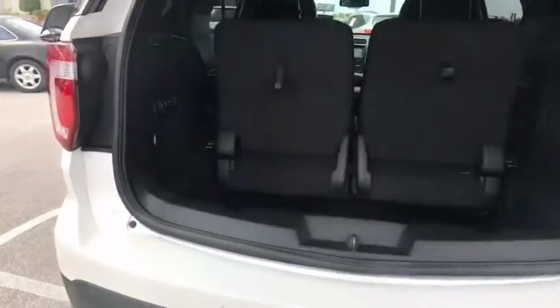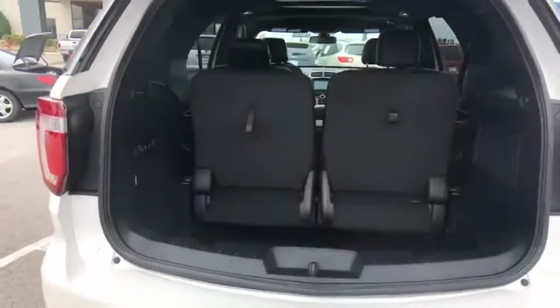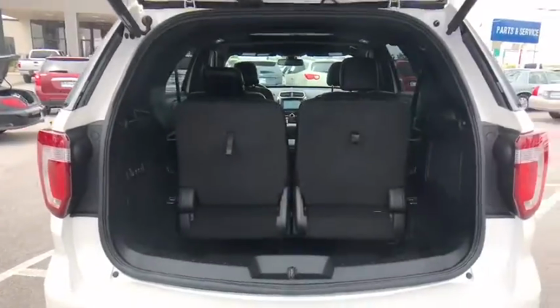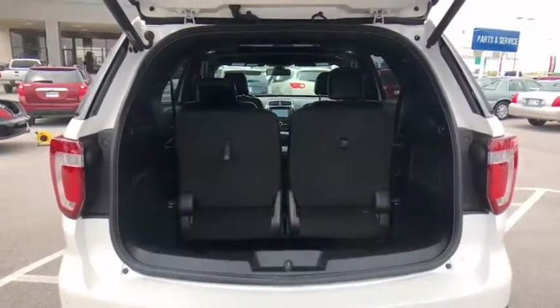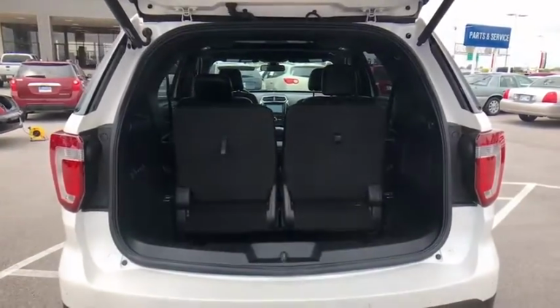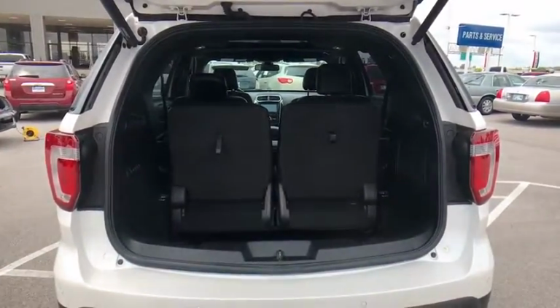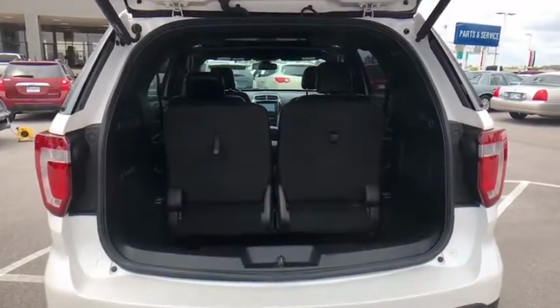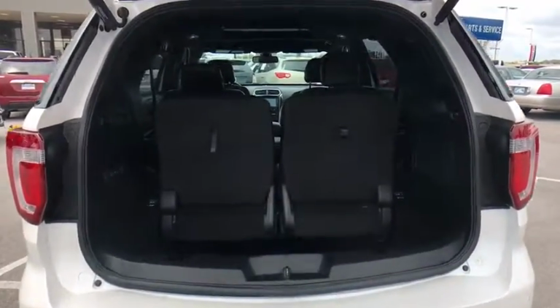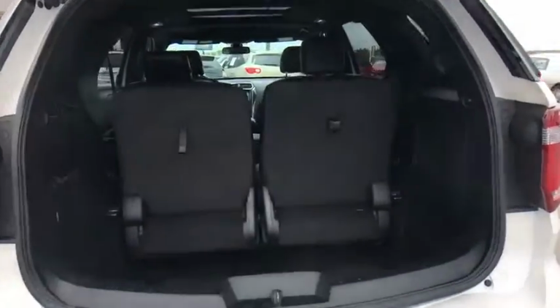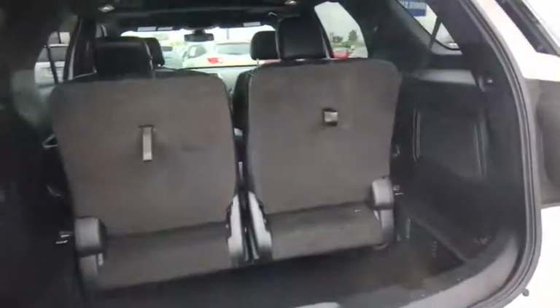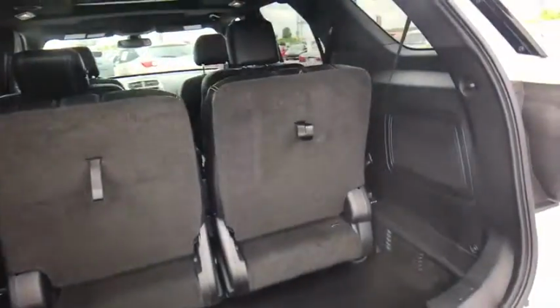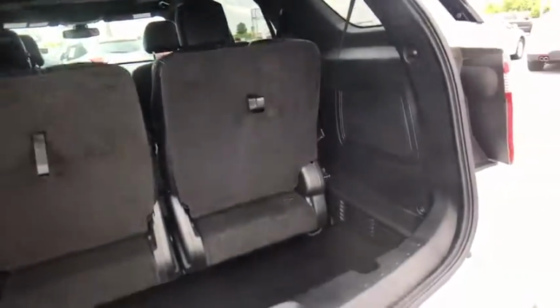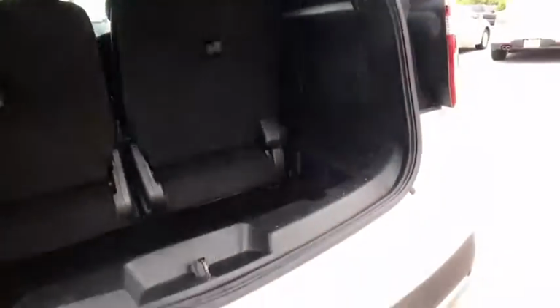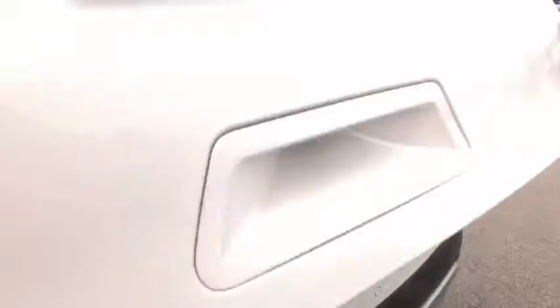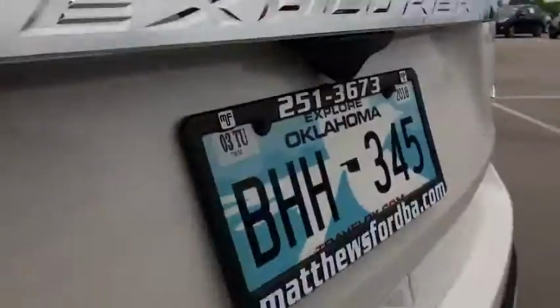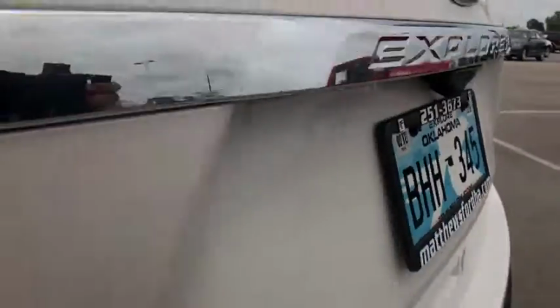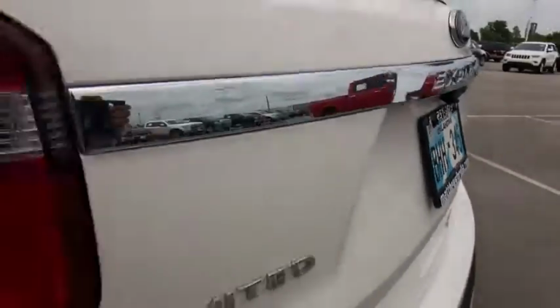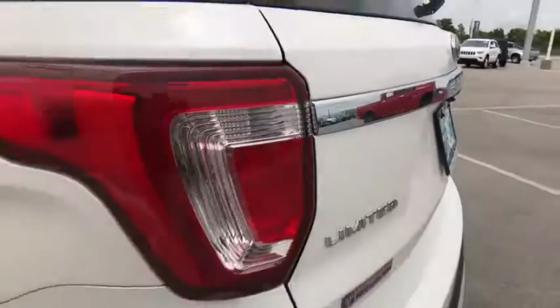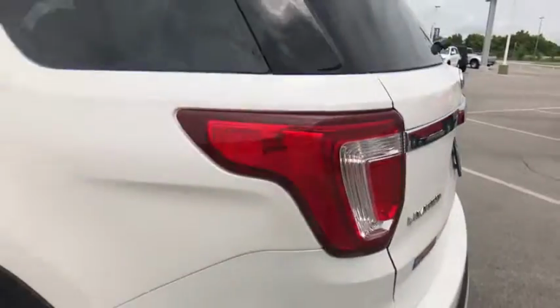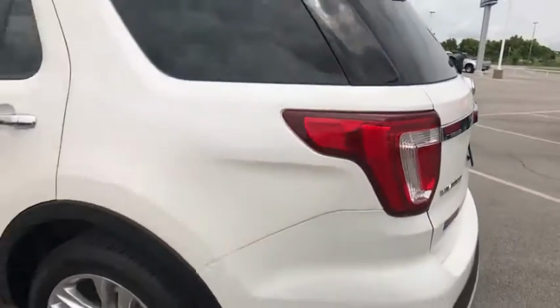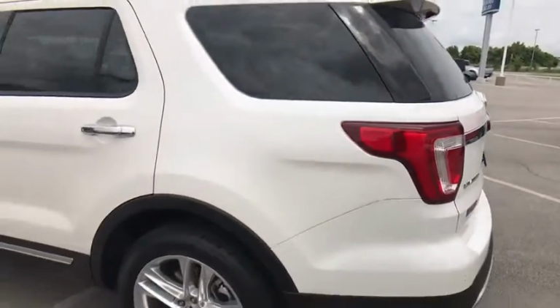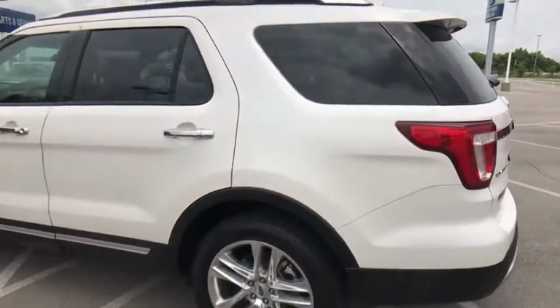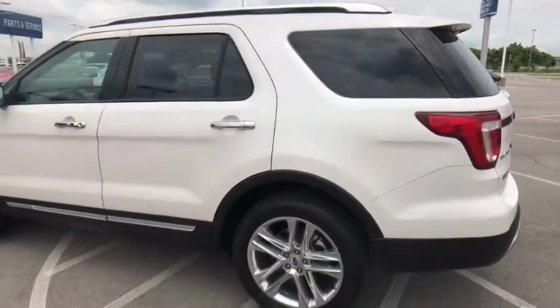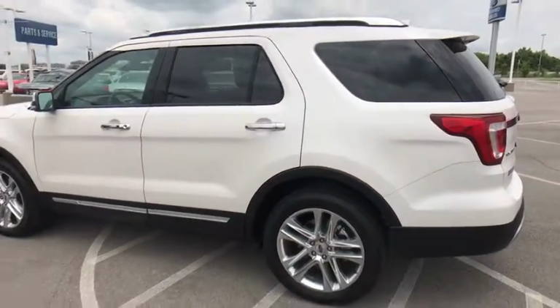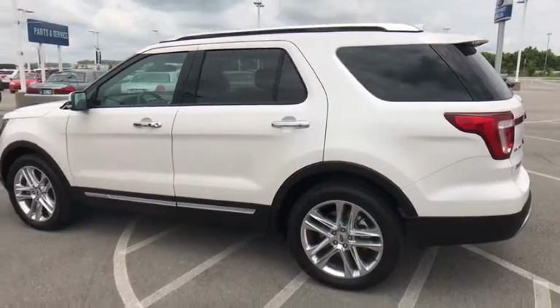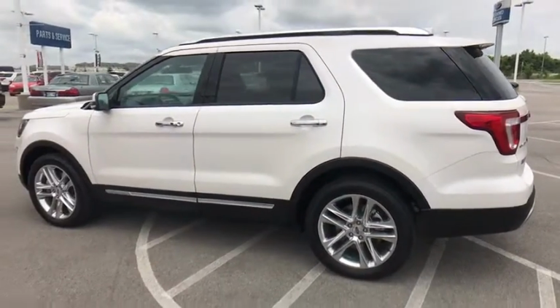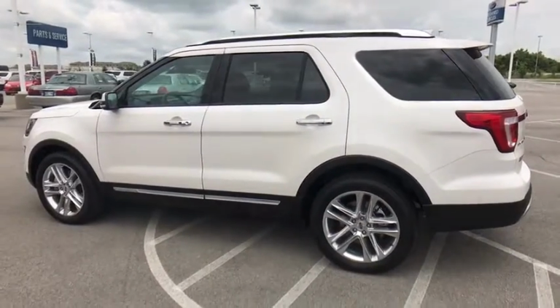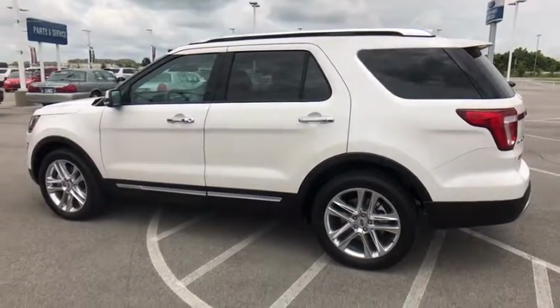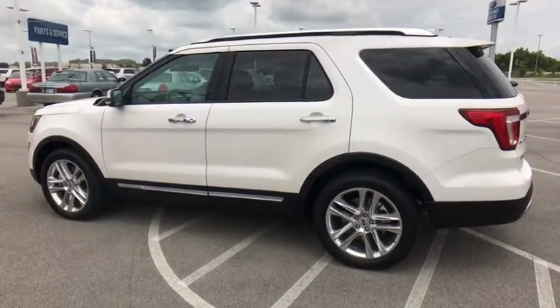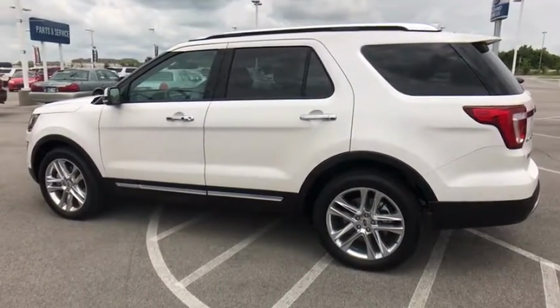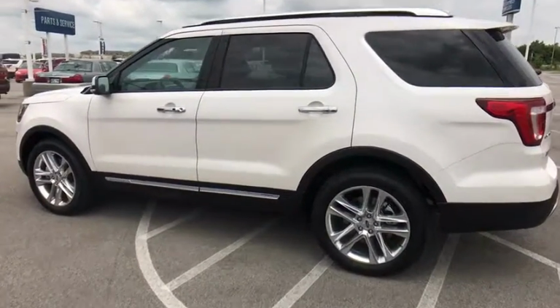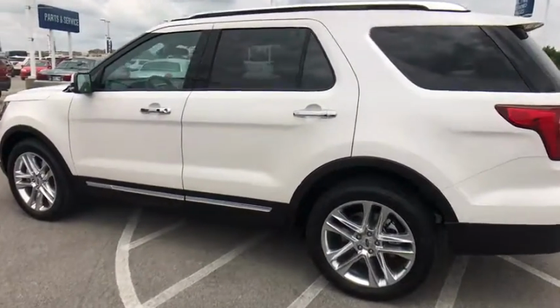Power lift gate, Bluetooth, leather wrapped steering wheel, power steering, adjustable steering wheel, cruise control, aluminum wheels, keyless start, four-wheel disc brakes, floor mats.